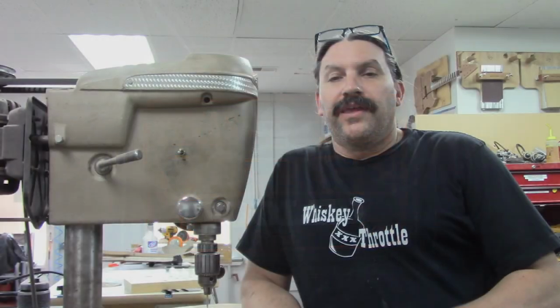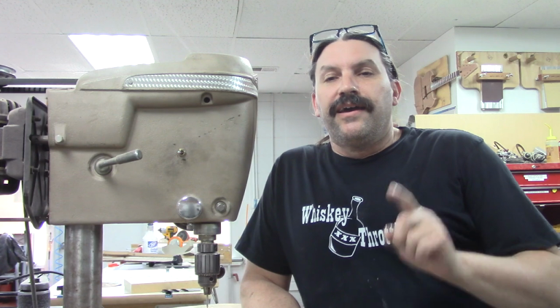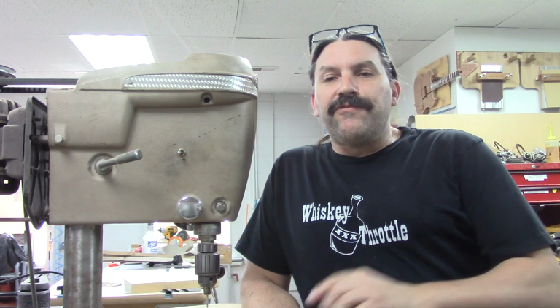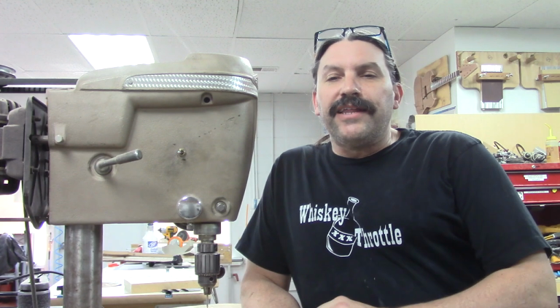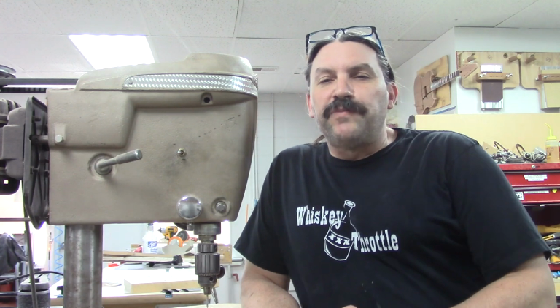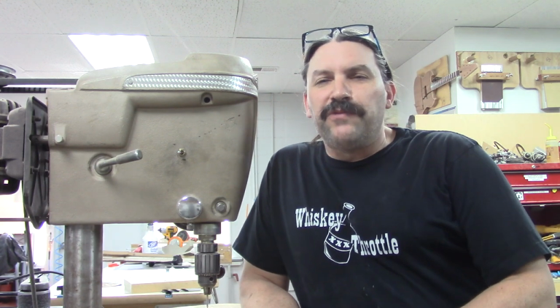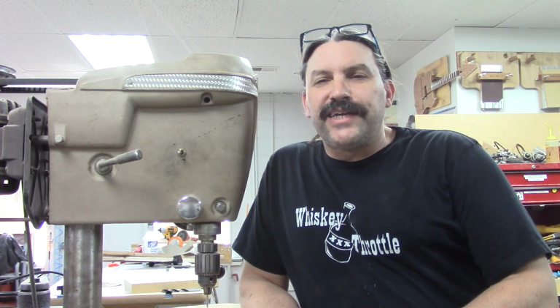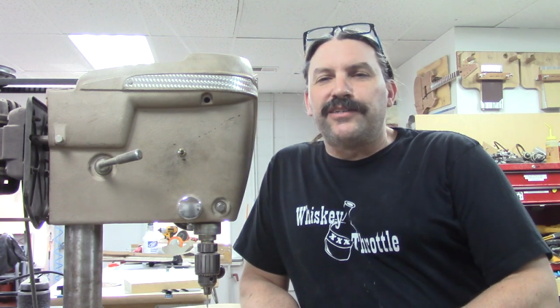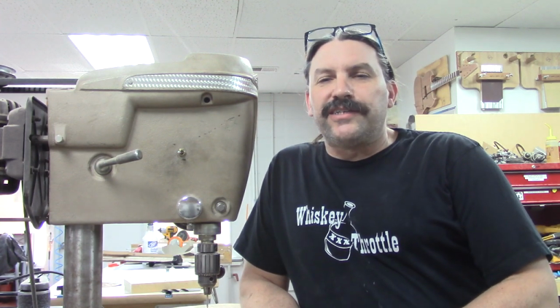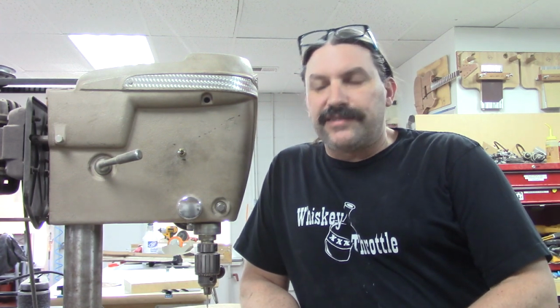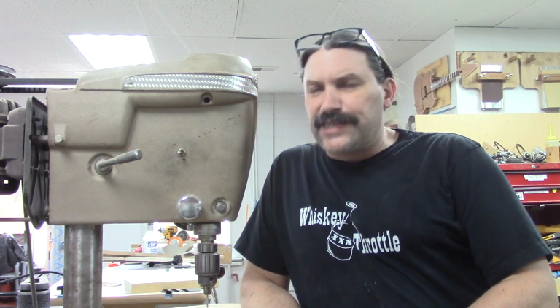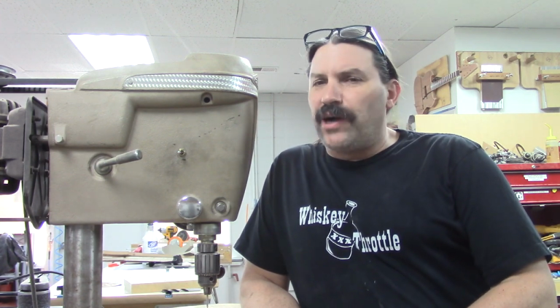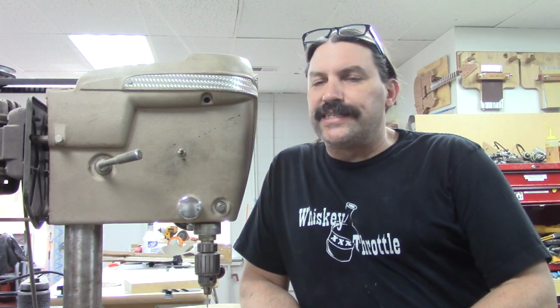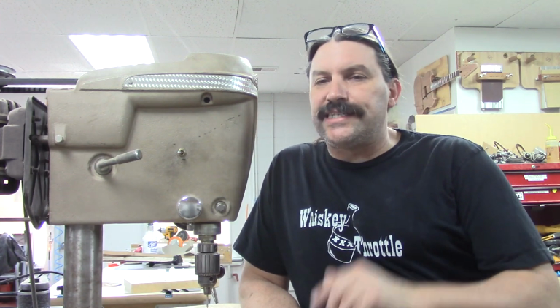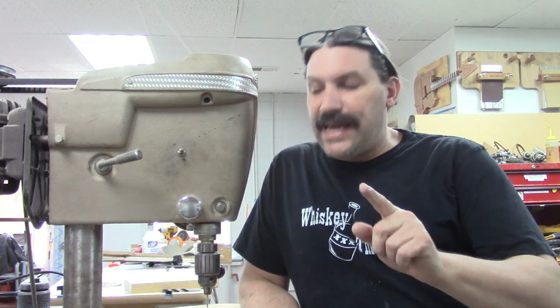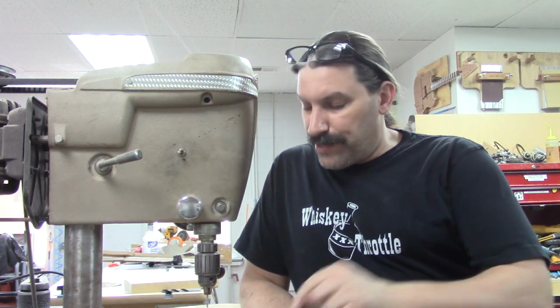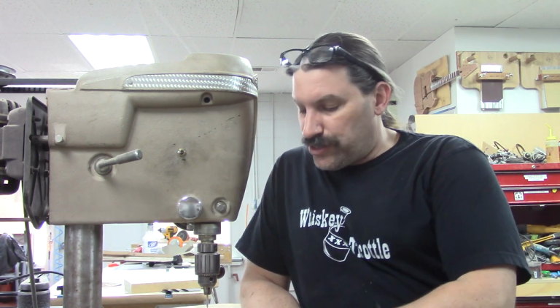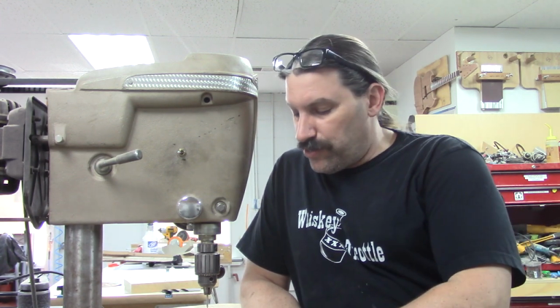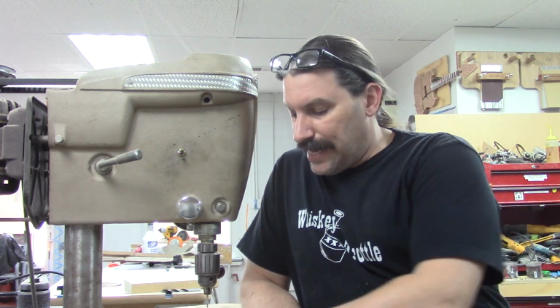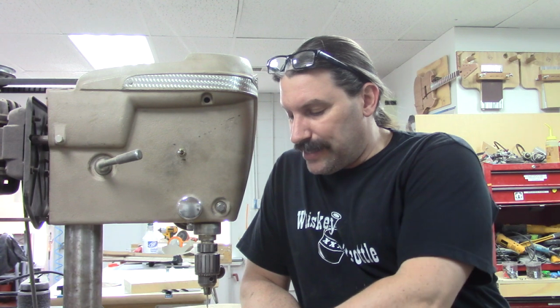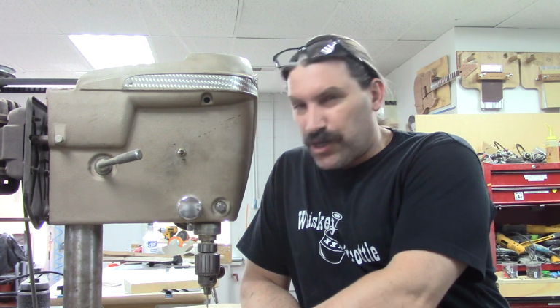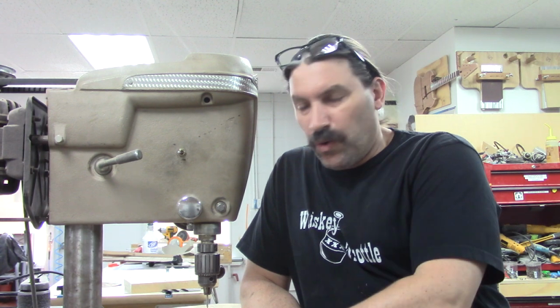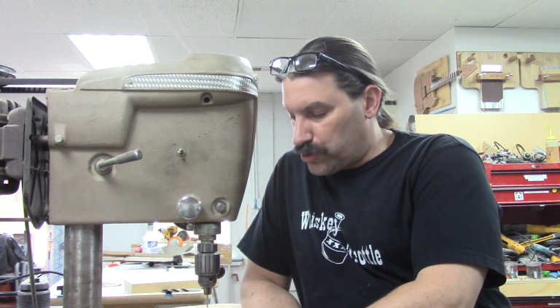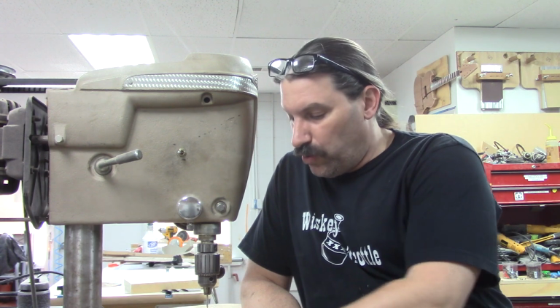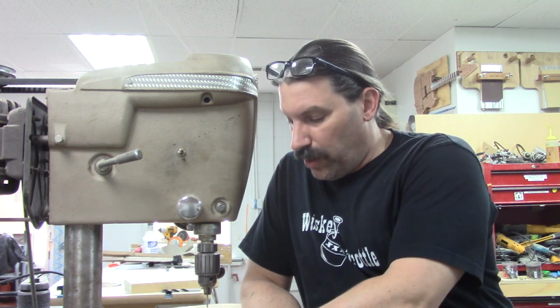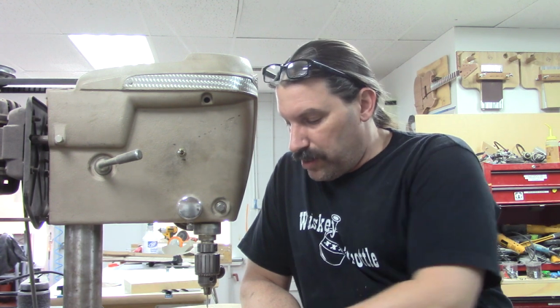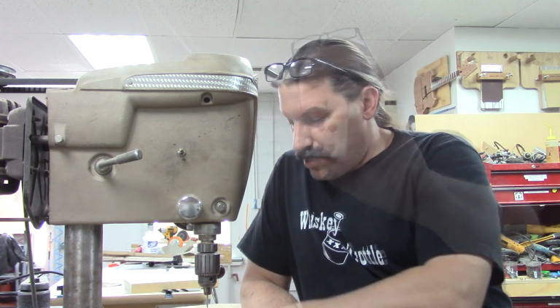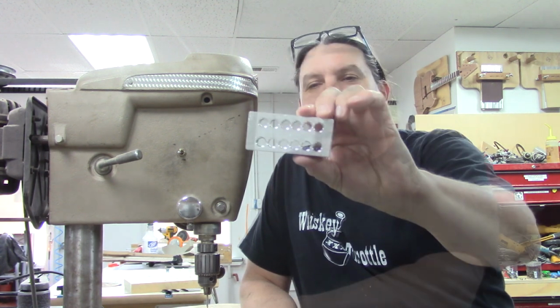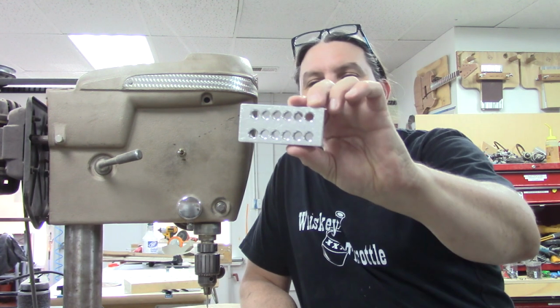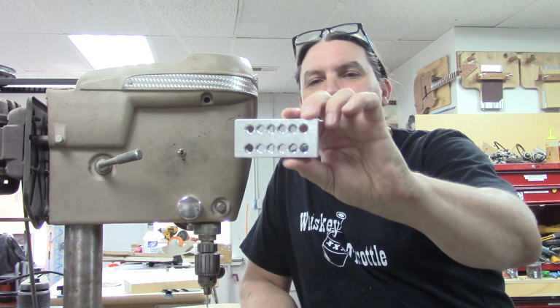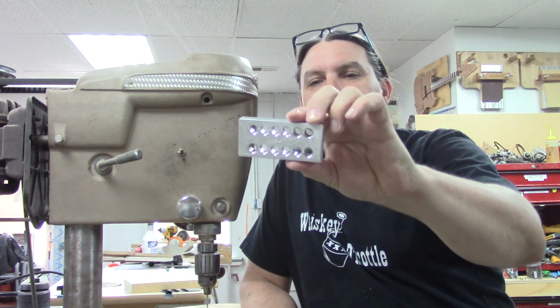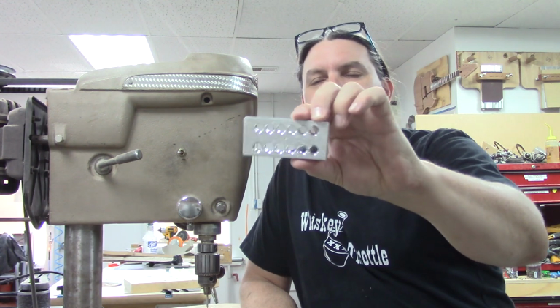Hey everybody, this is Matt and we're at Texas Toast Guitars. Thanks for watching. Today, I'm going to show you guys a cool tool and here it is.